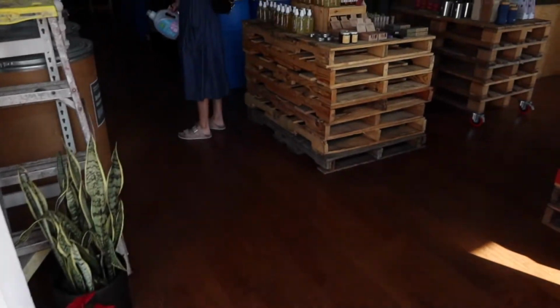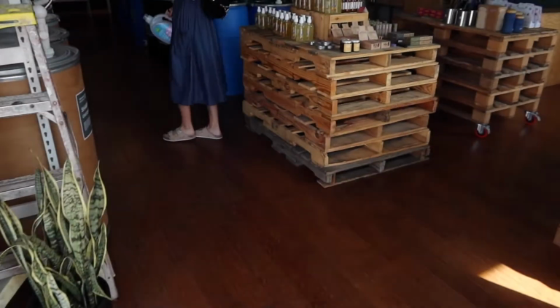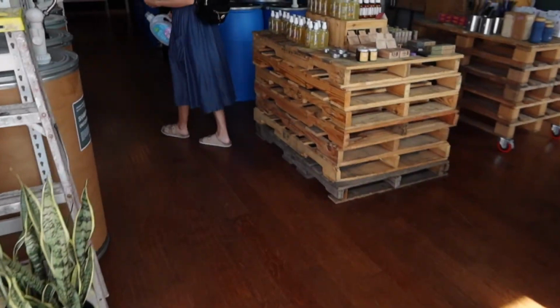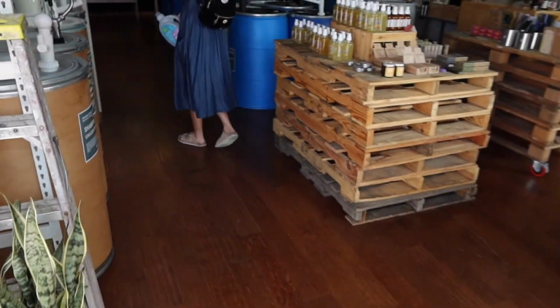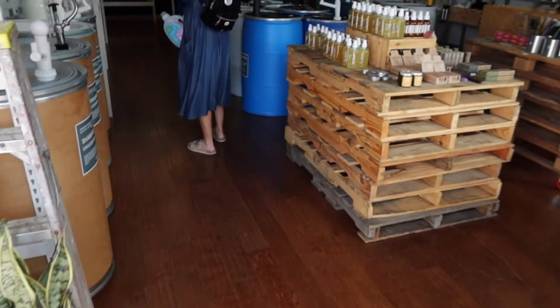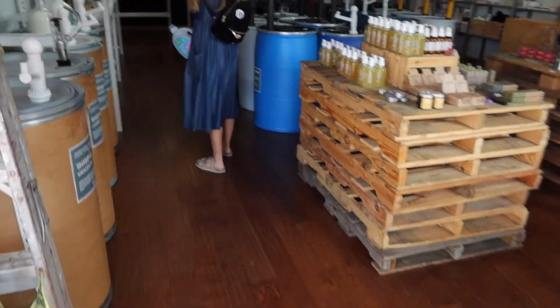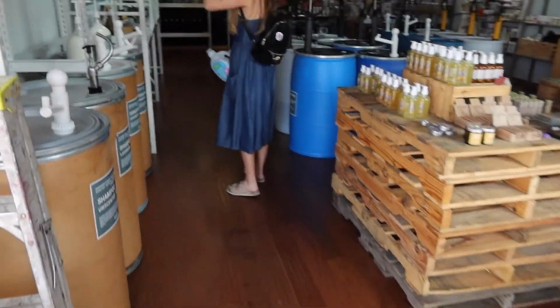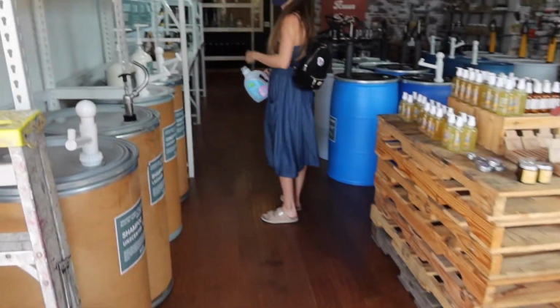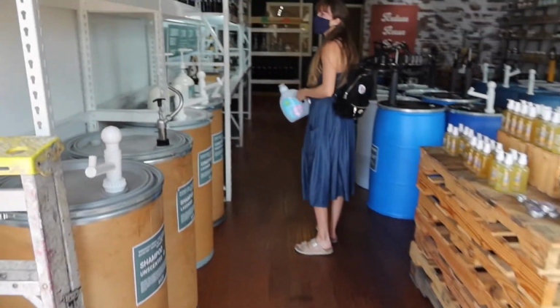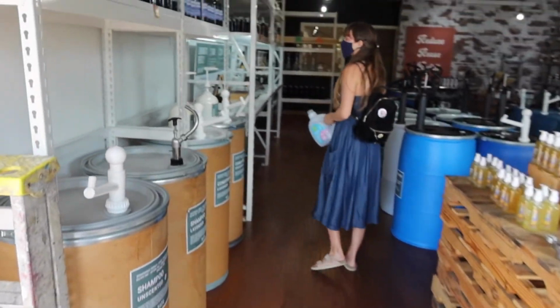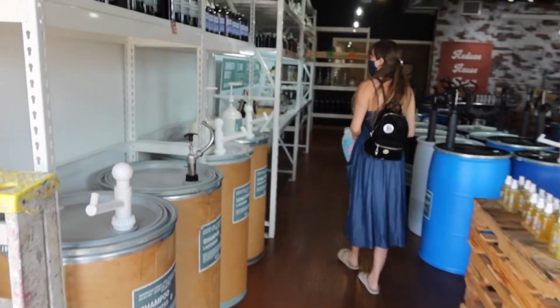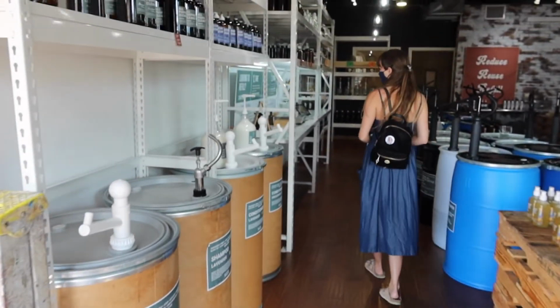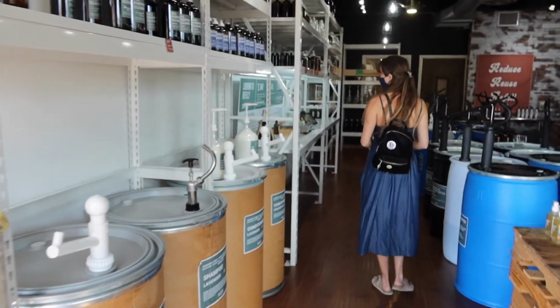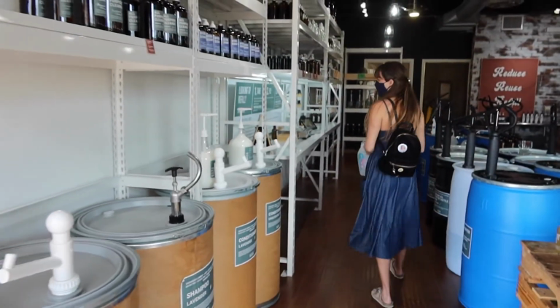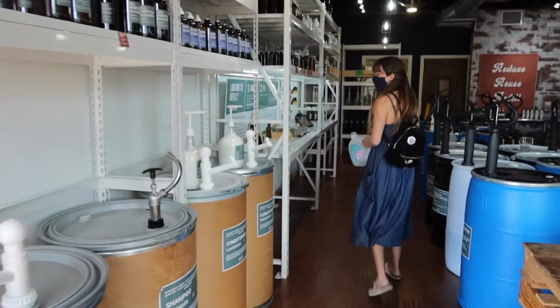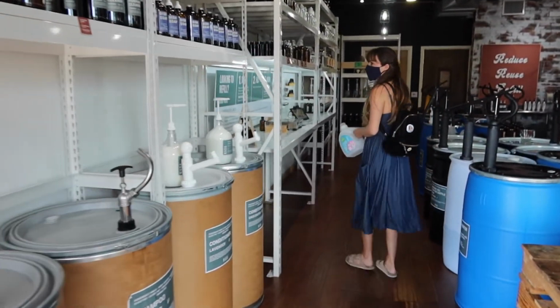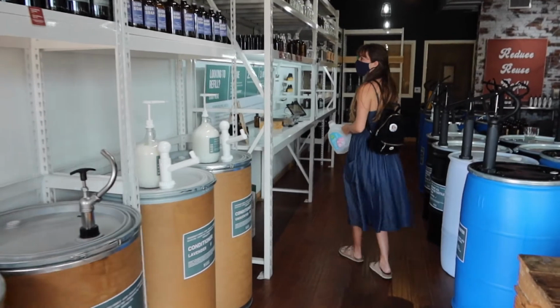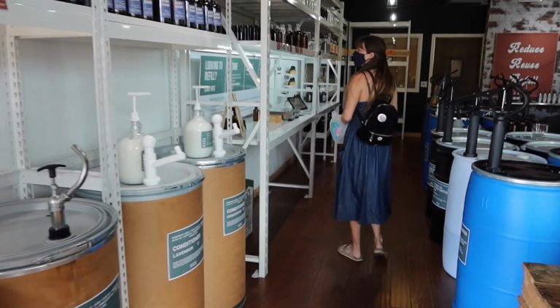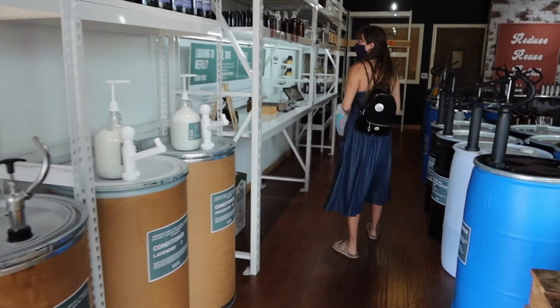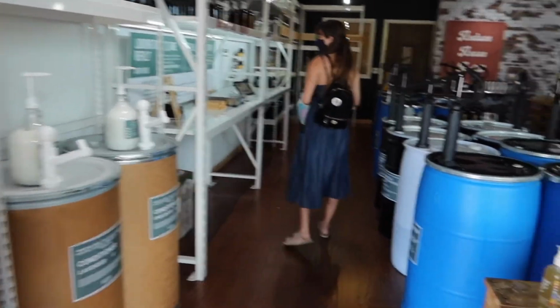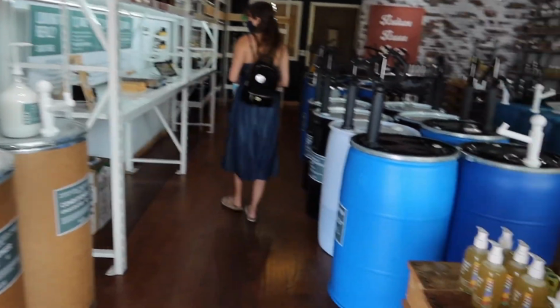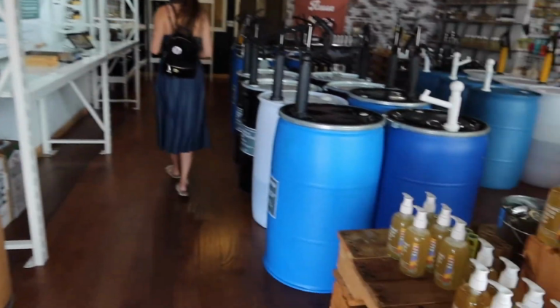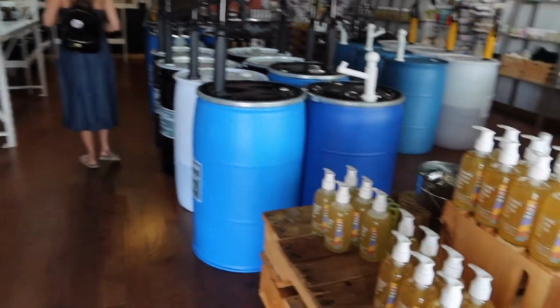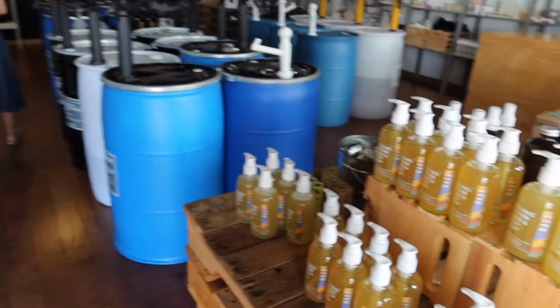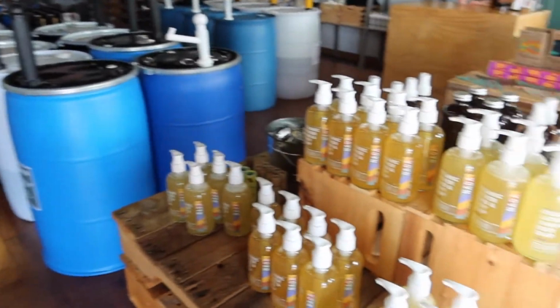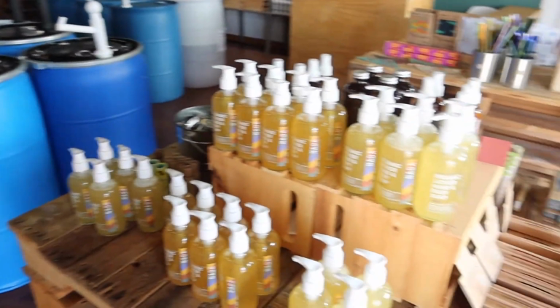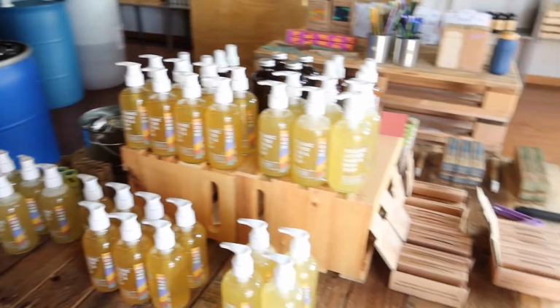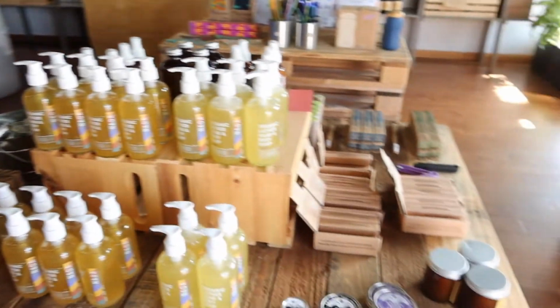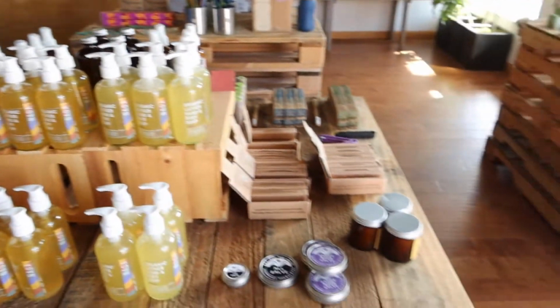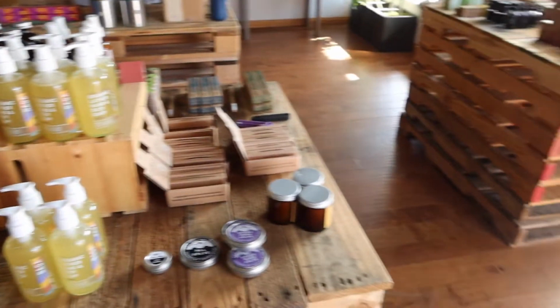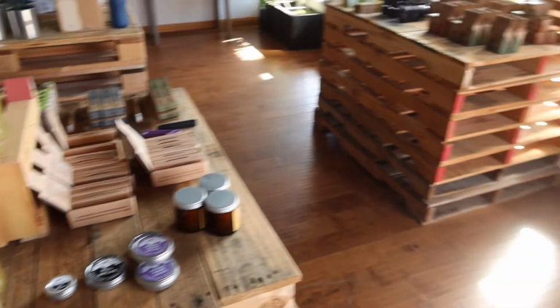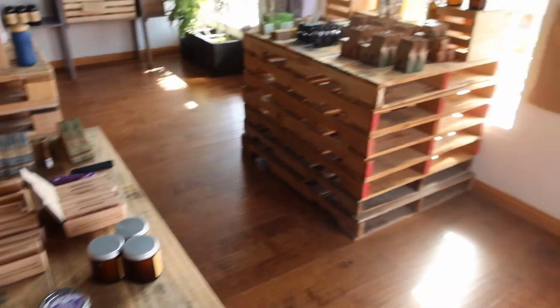This store is so beautifully laid out. It really has a great selection of household bulk items and a really interesting selection of eco-friendly bath and body products as well.